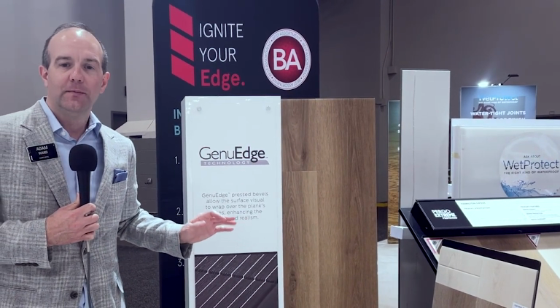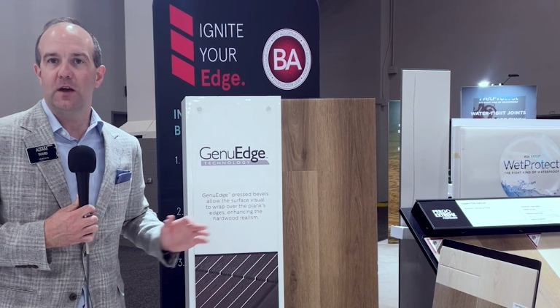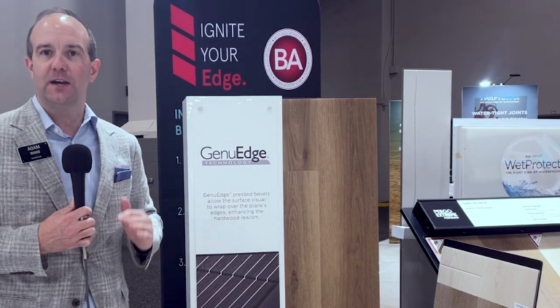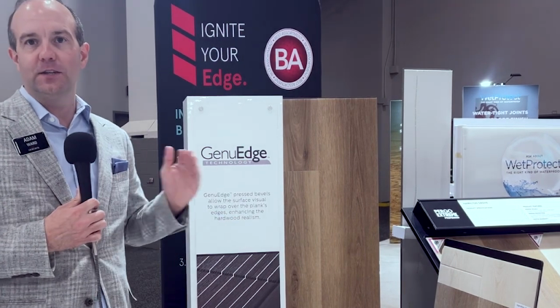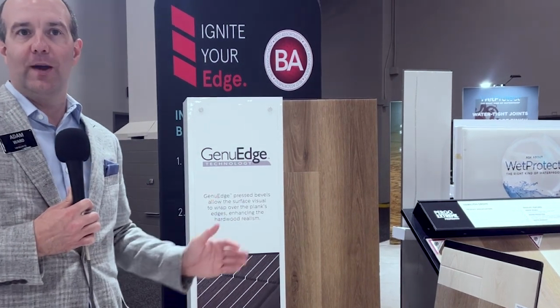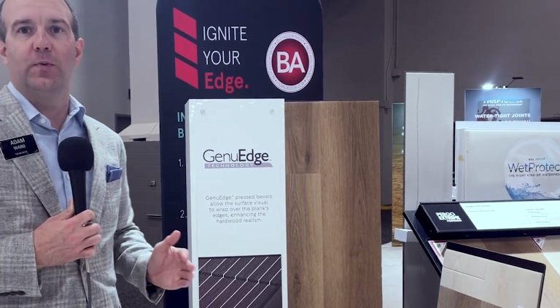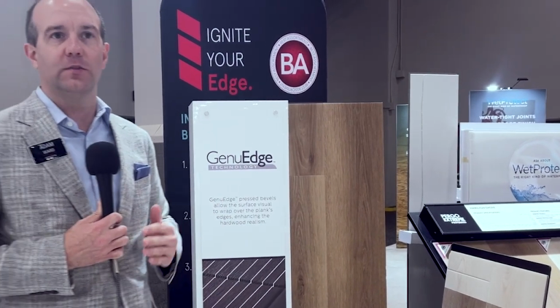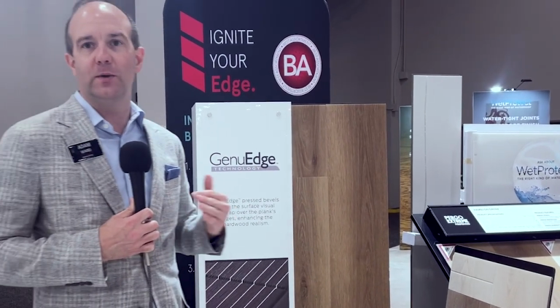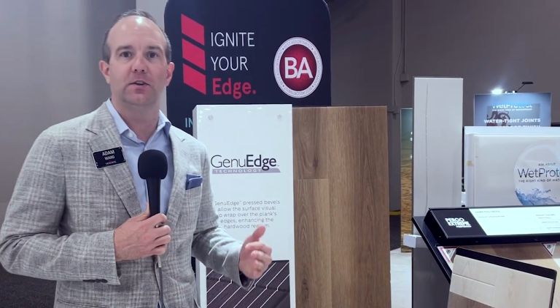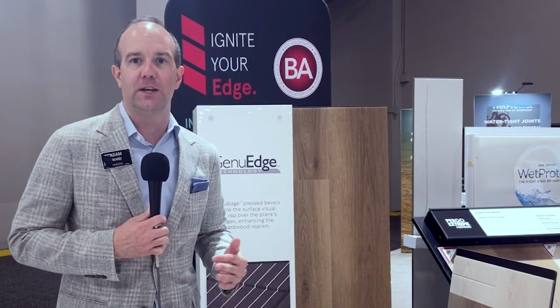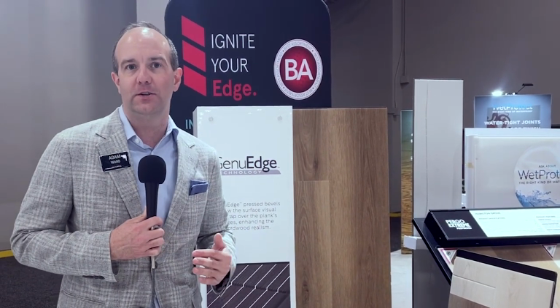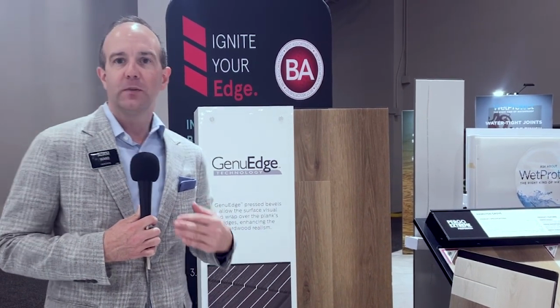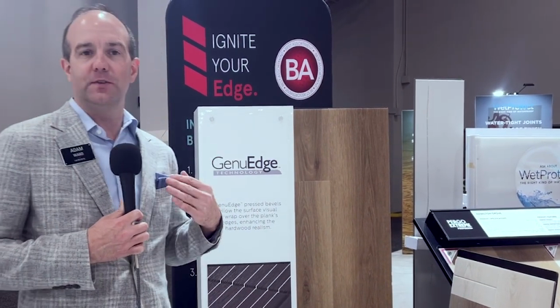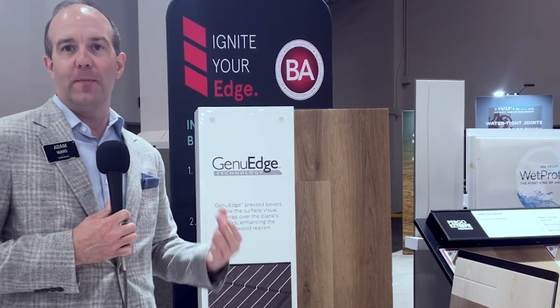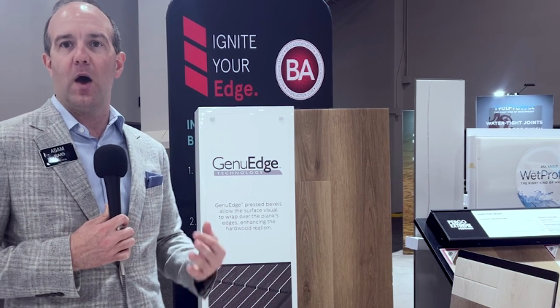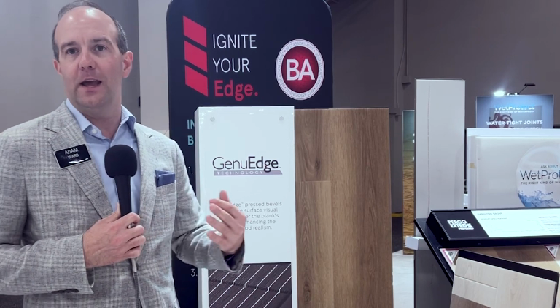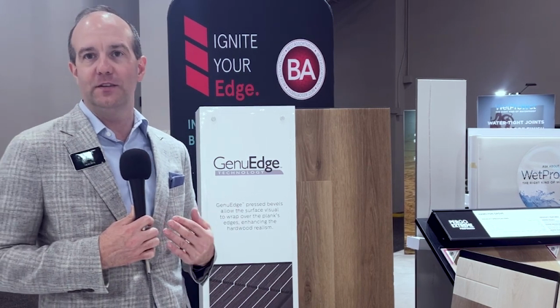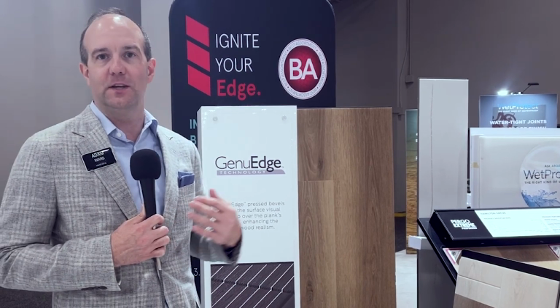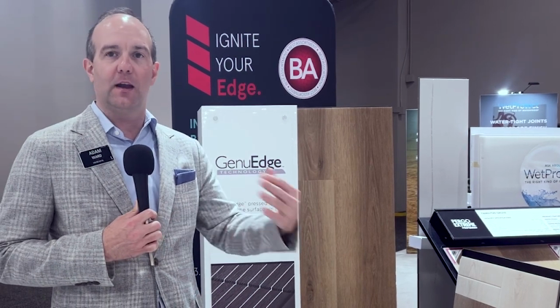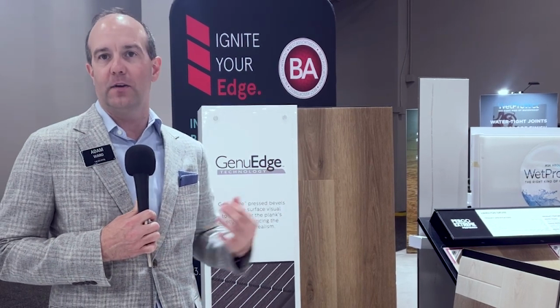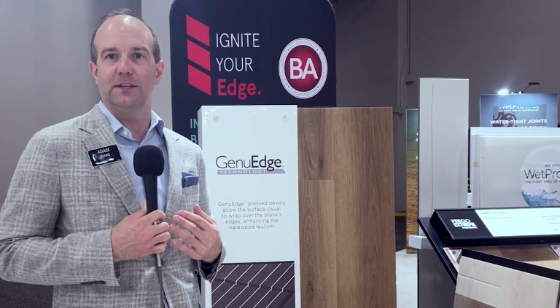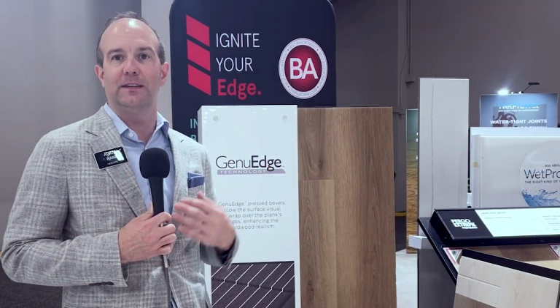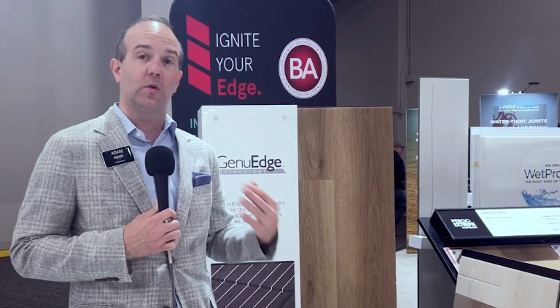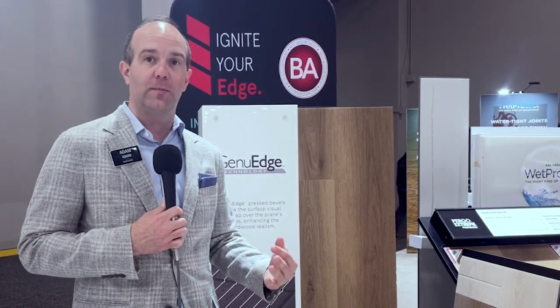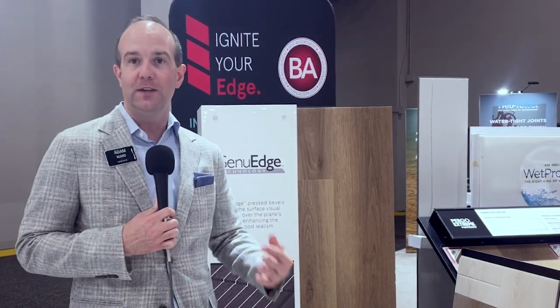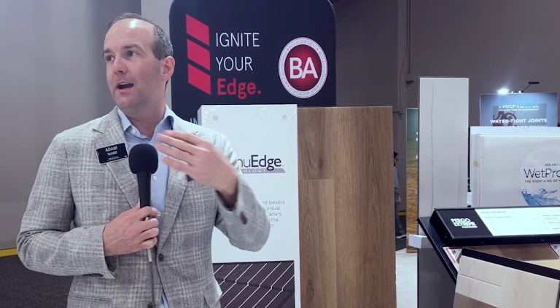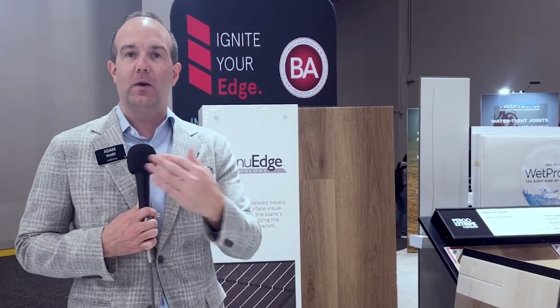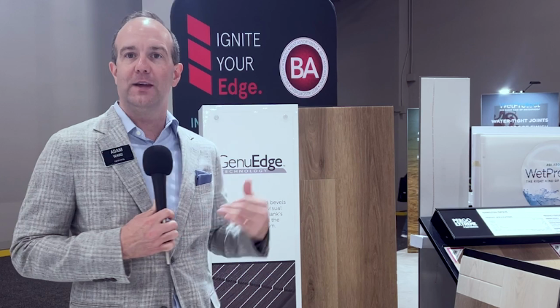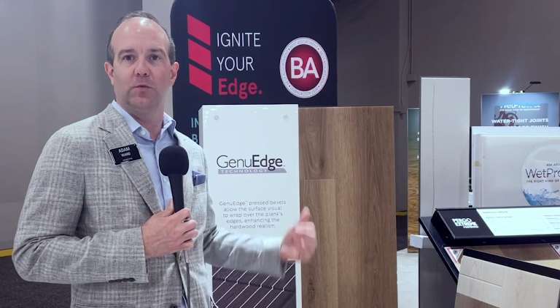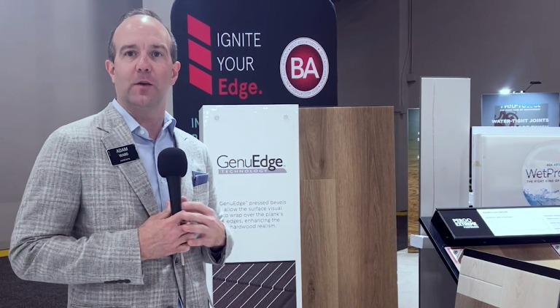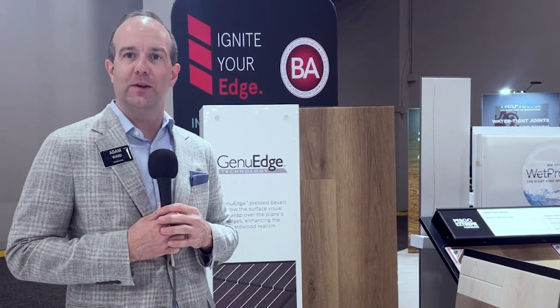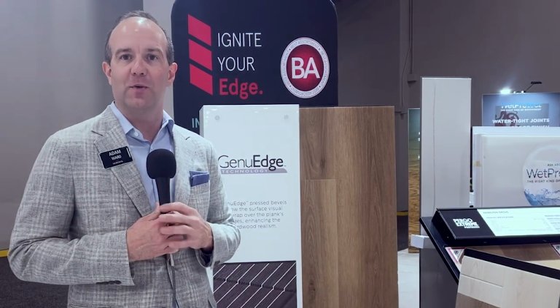This also ties into our Revwood products as well, which has featured our Jingu Wedge. As you're thinking about product line consistency, we've got a lot of great consistencies across our brands — our Pergo Elements as well as our Pergo Xtreme products.